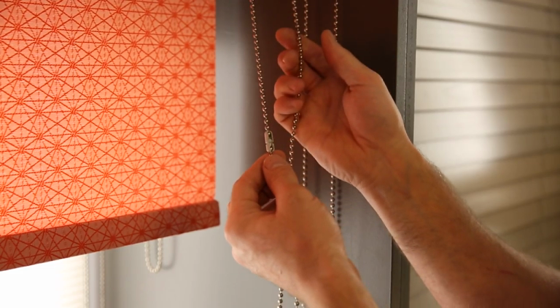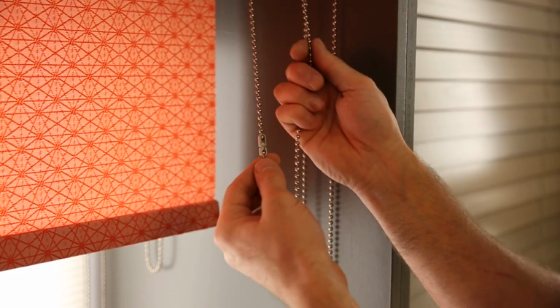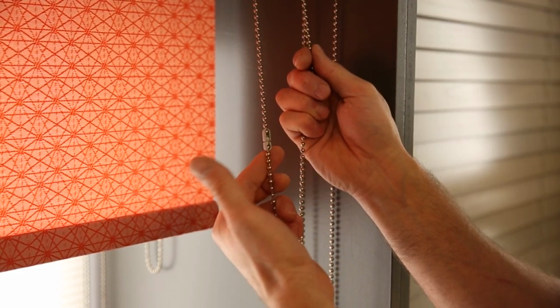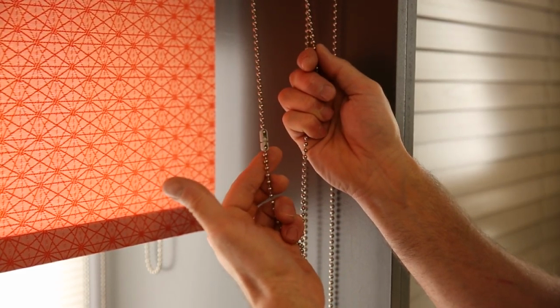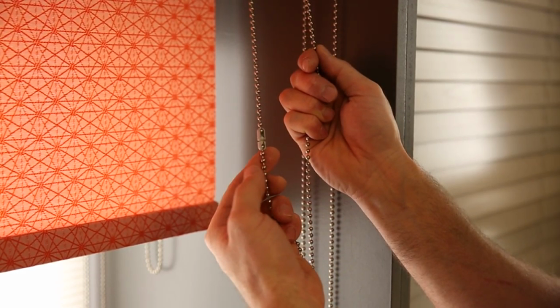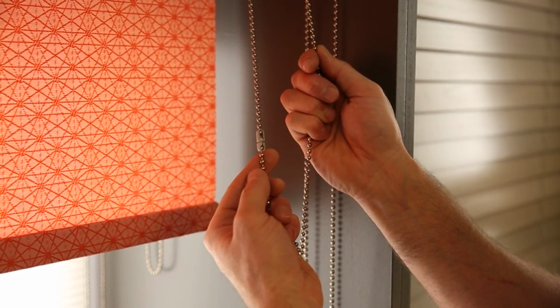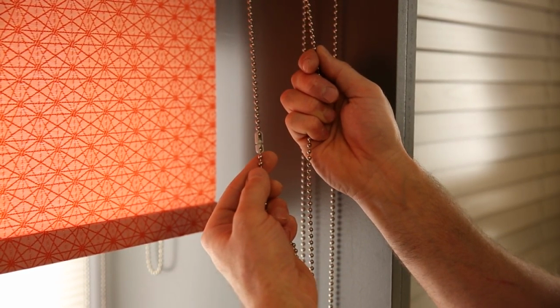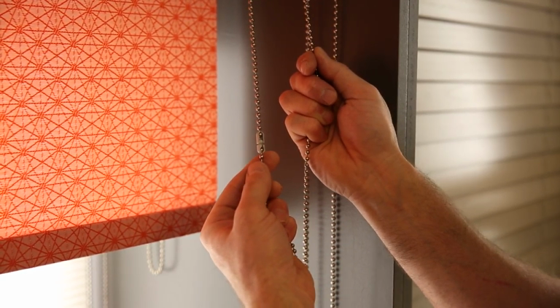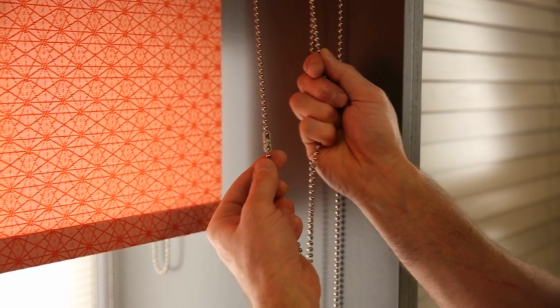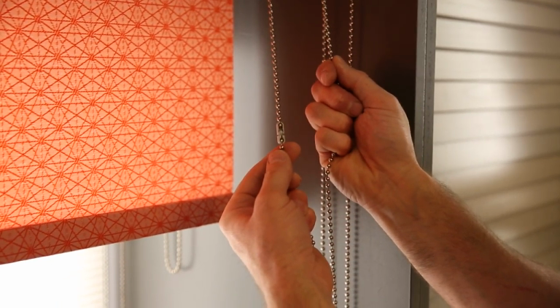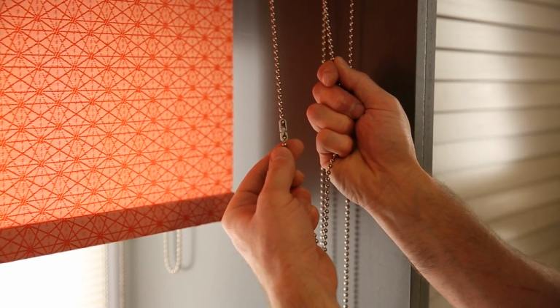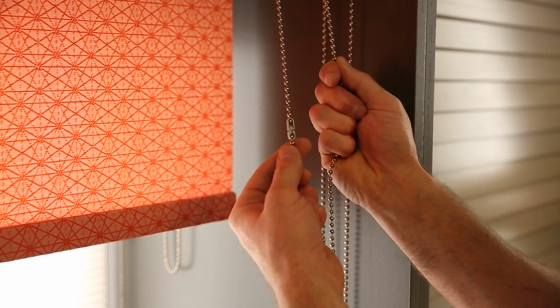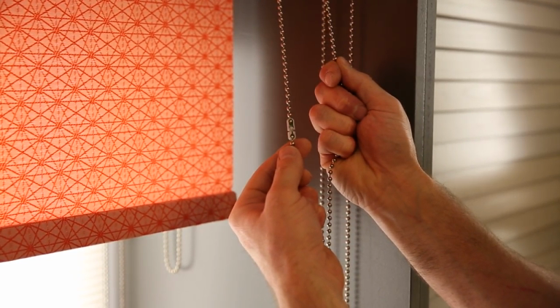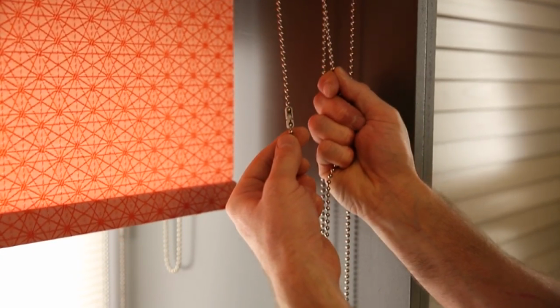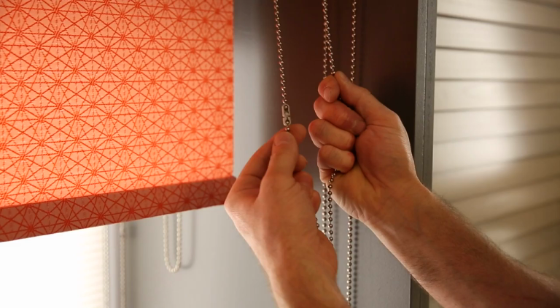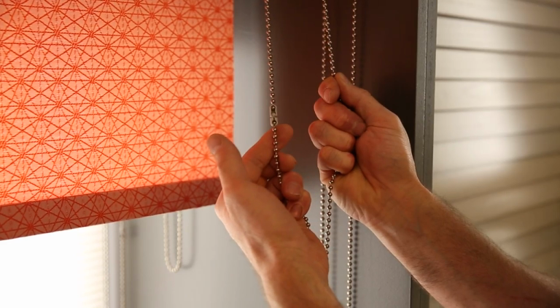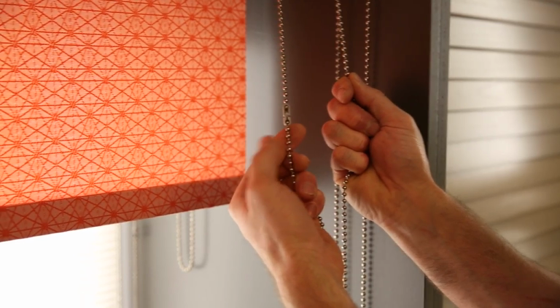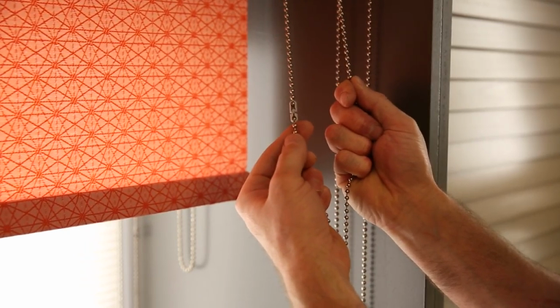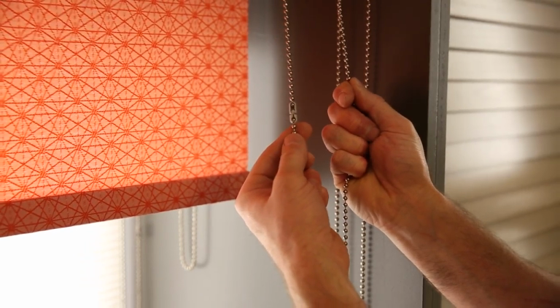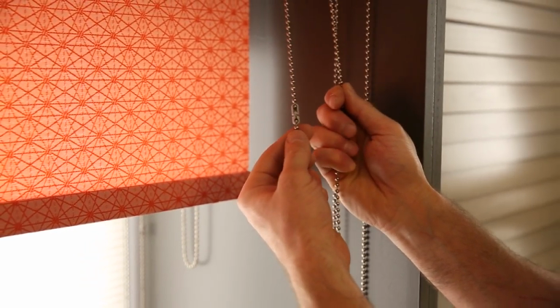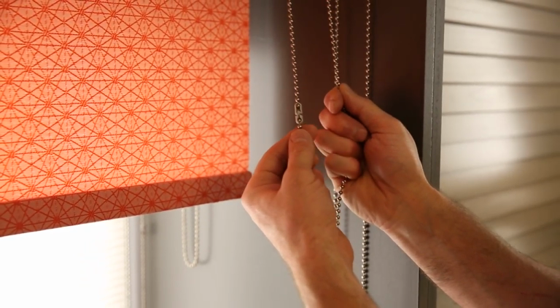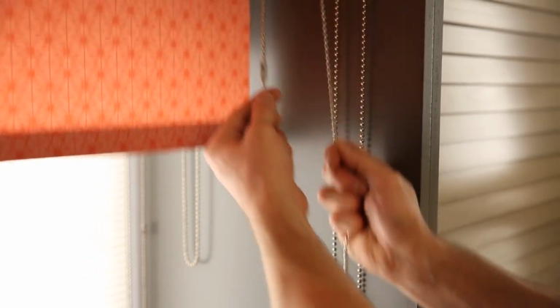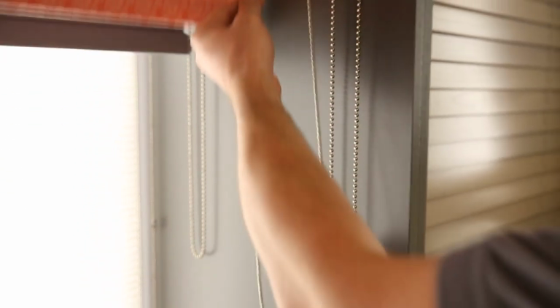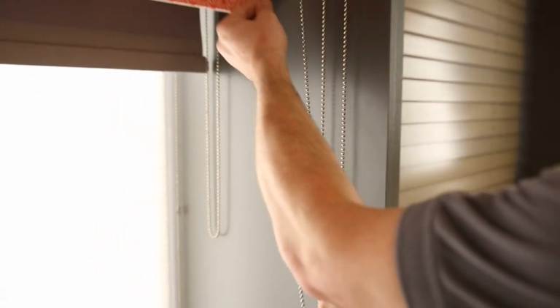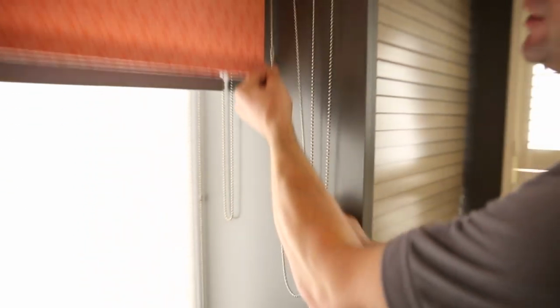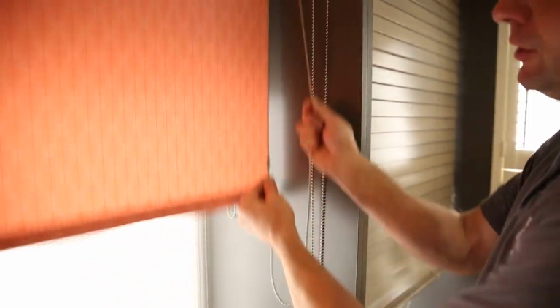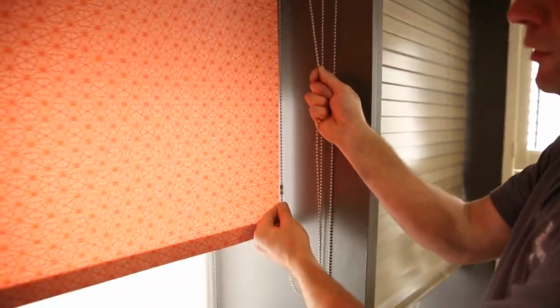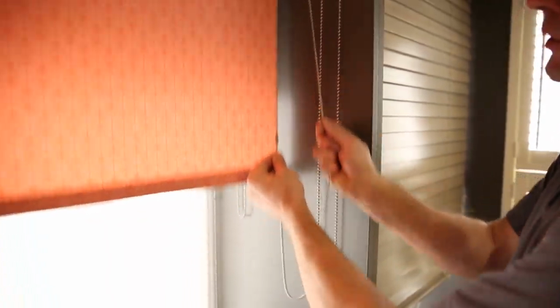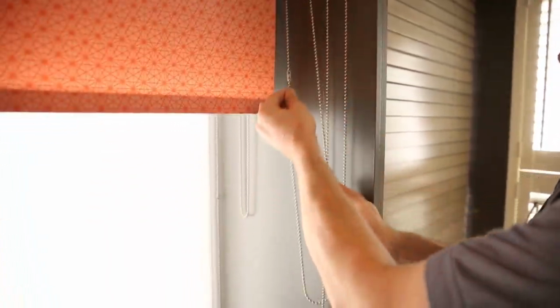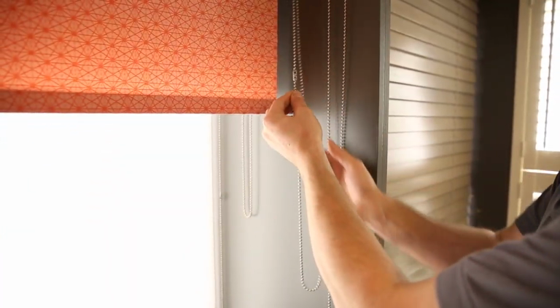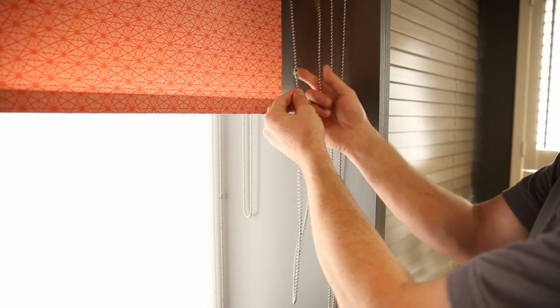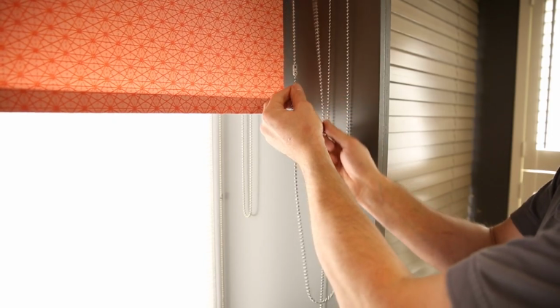Hi, just a short video to show you how our child safety connections work on our roller blind products. When the blind is operated normally, the connection stays together.